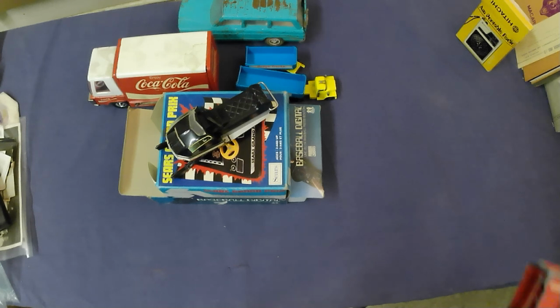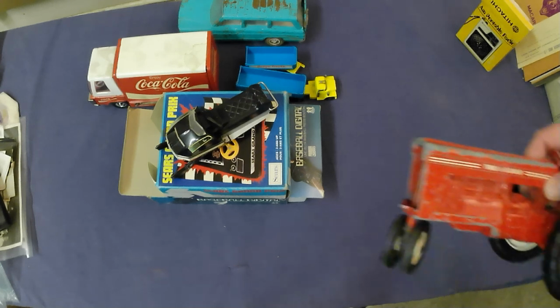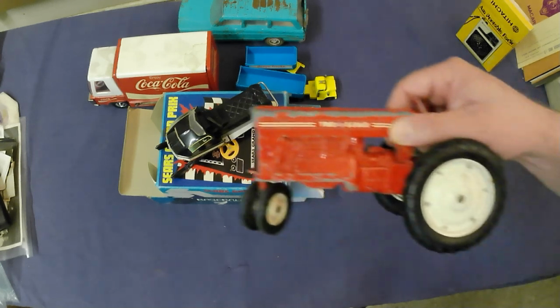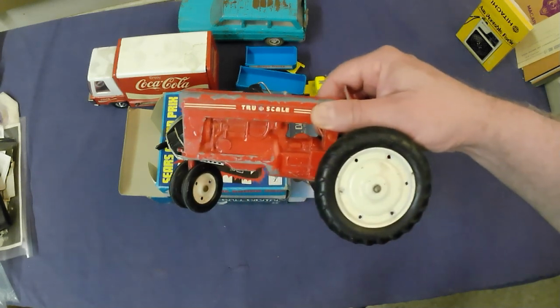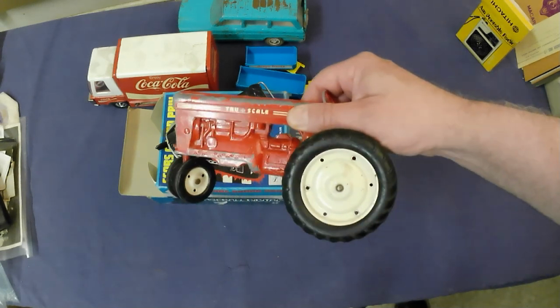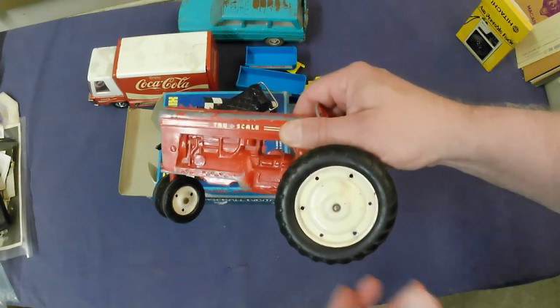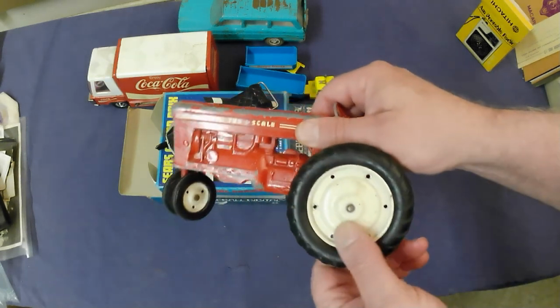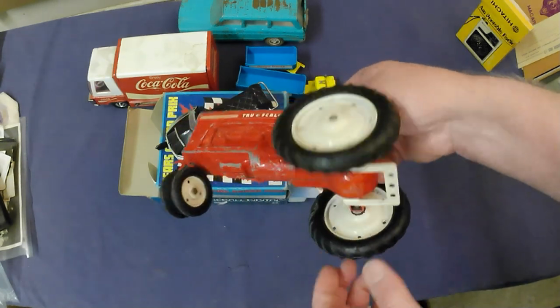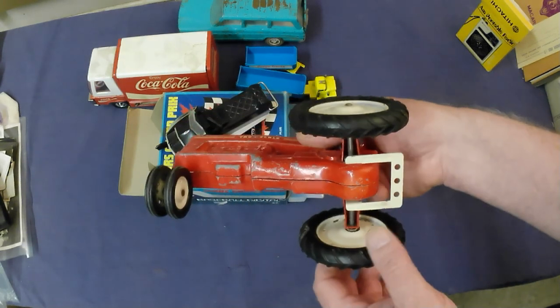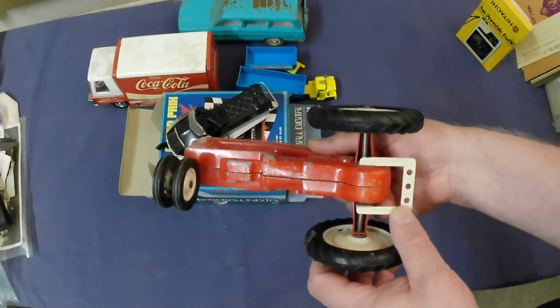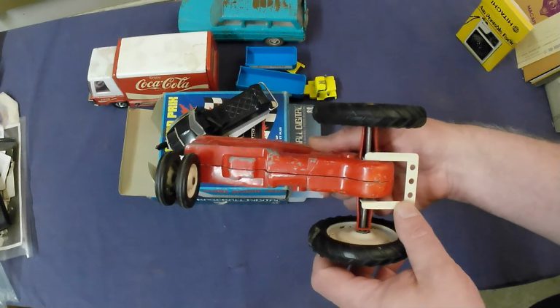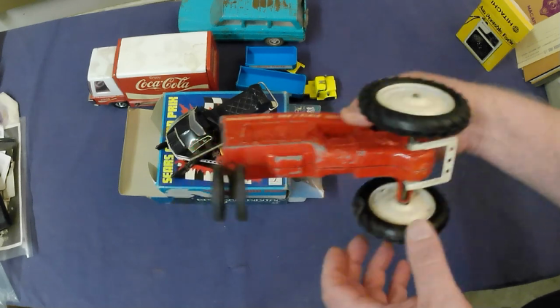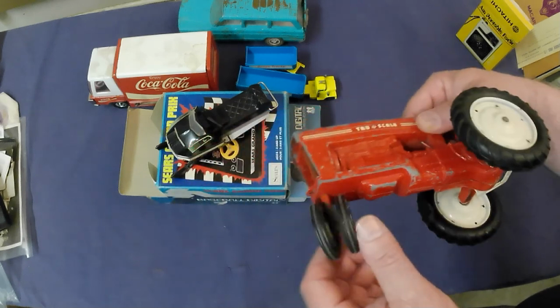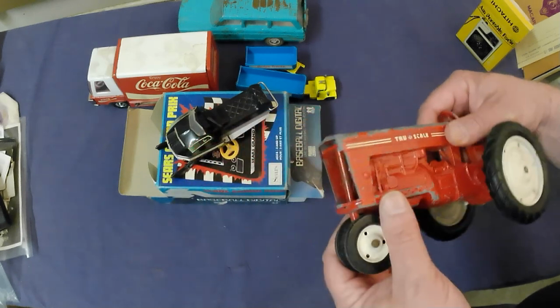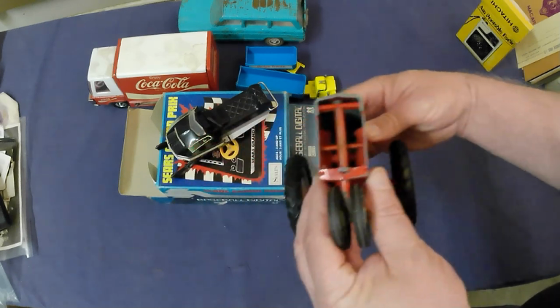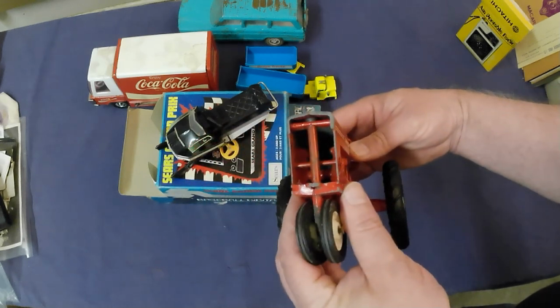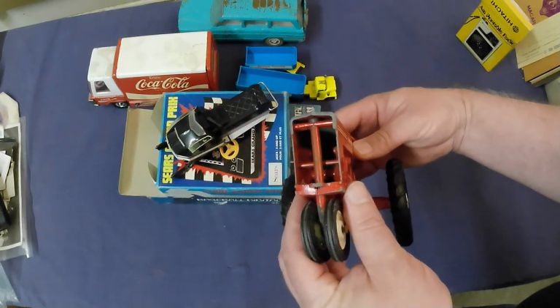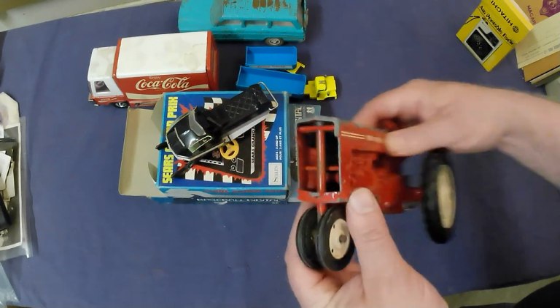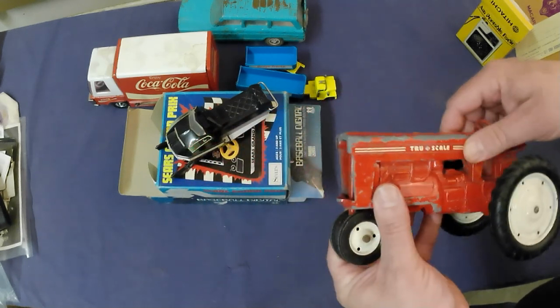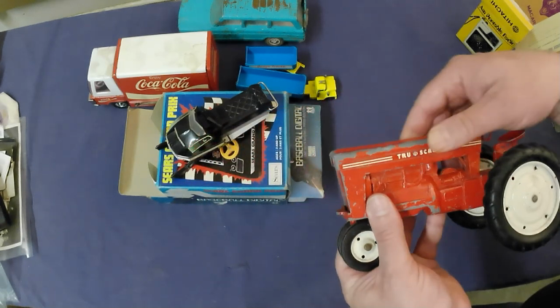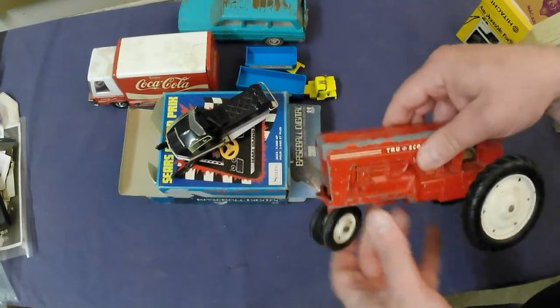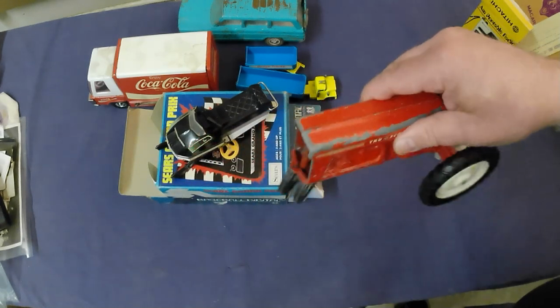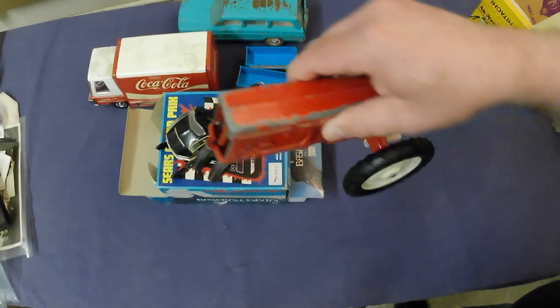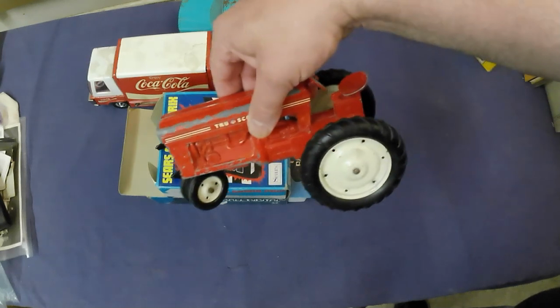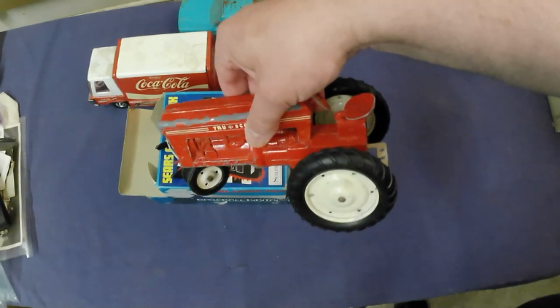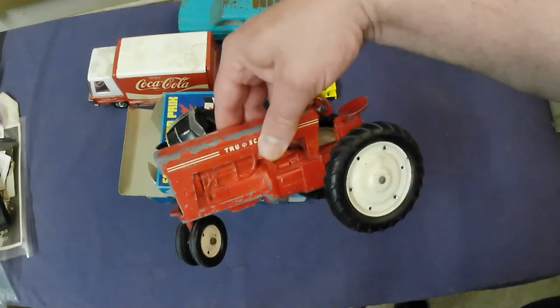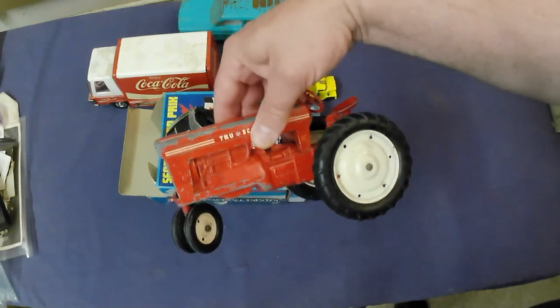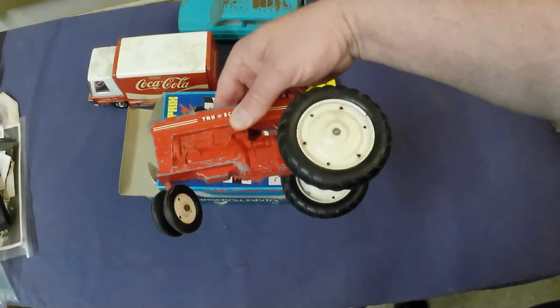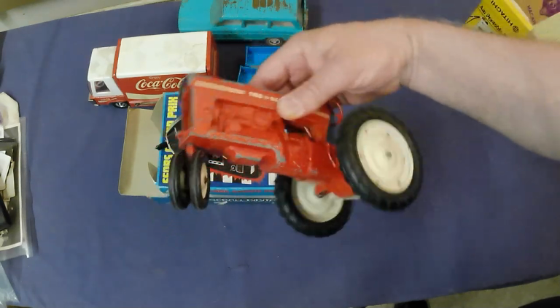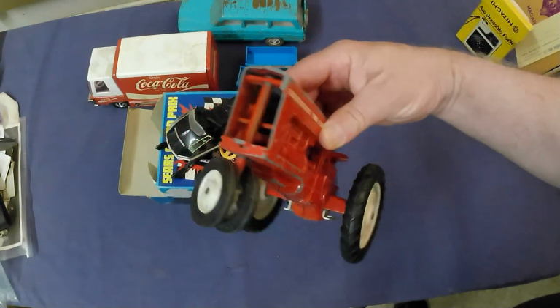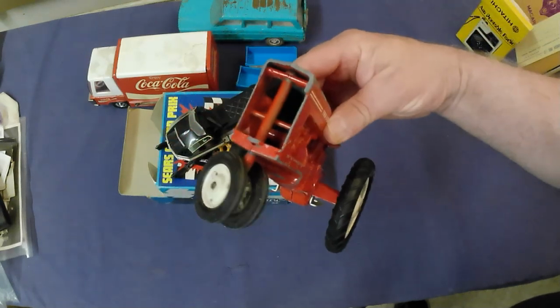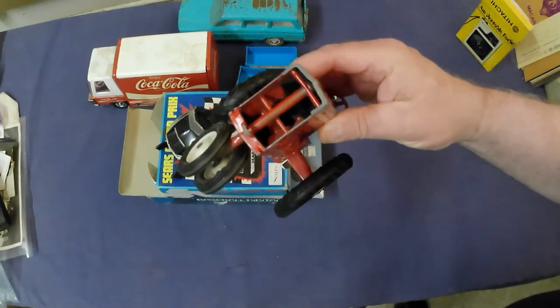Then we've got a True Scale die-cast tractor with steel wheels — a little bit different. Unfortunately it's missing a grille, but still a $25–$30 tractor maybe.